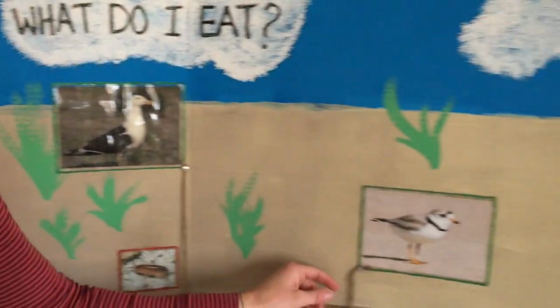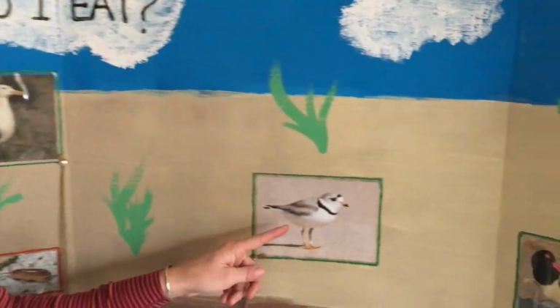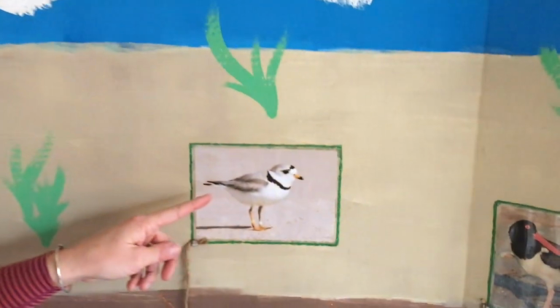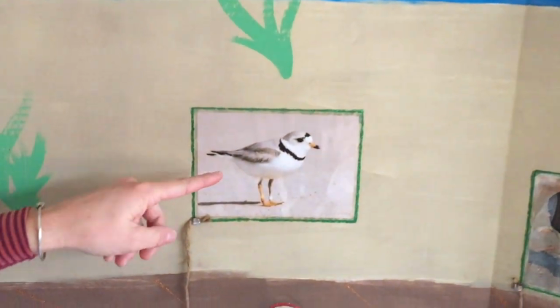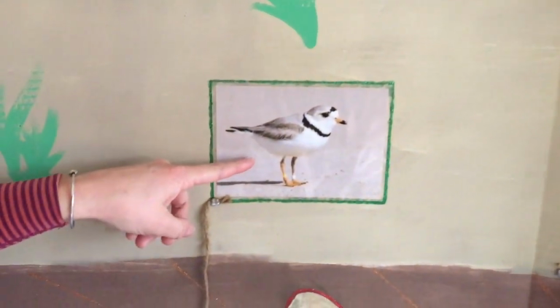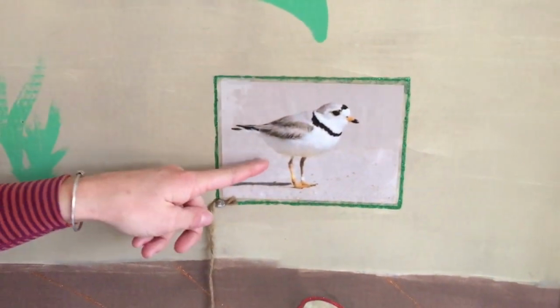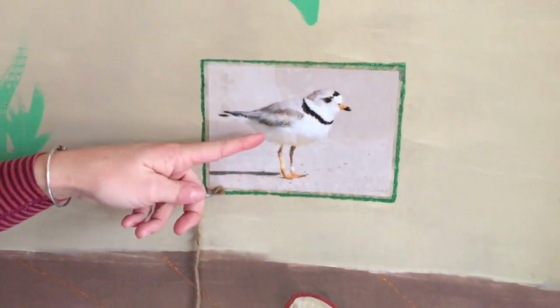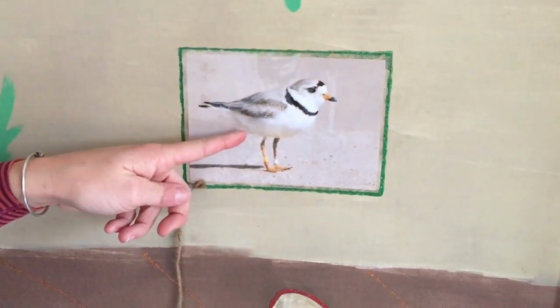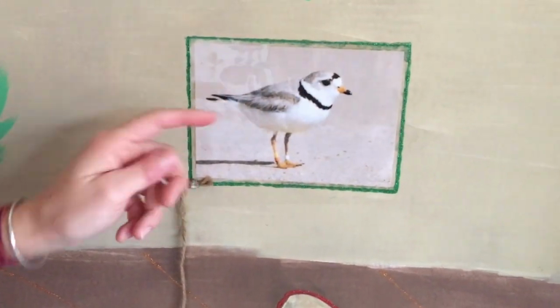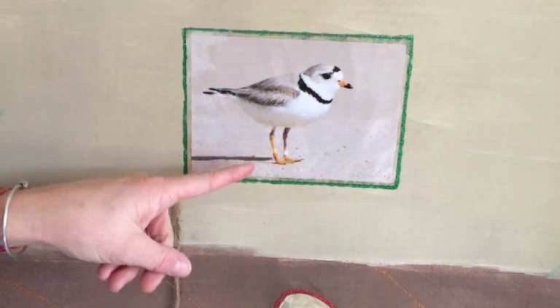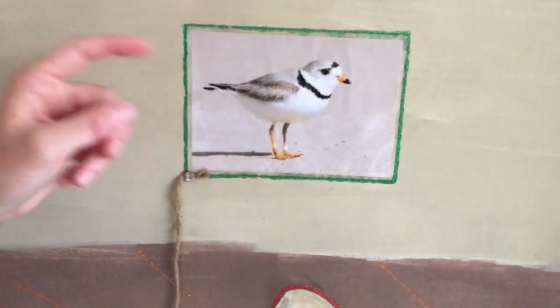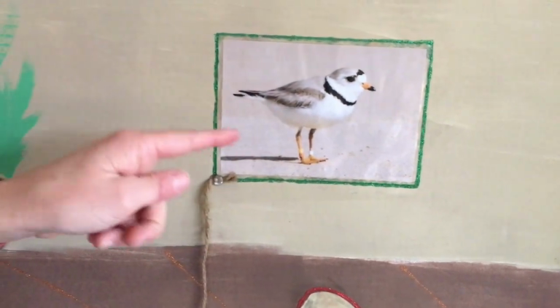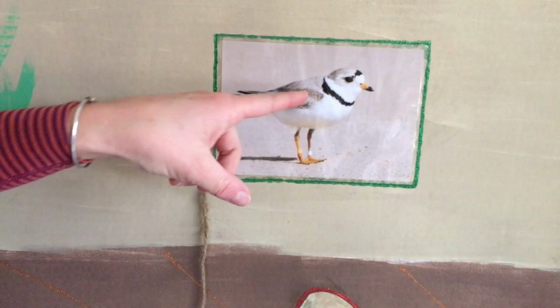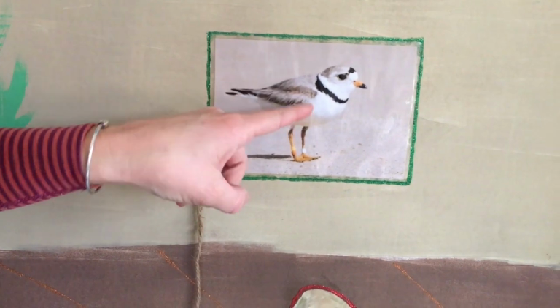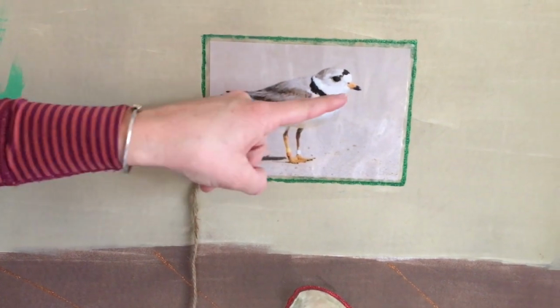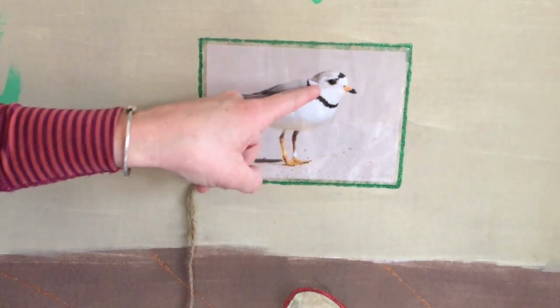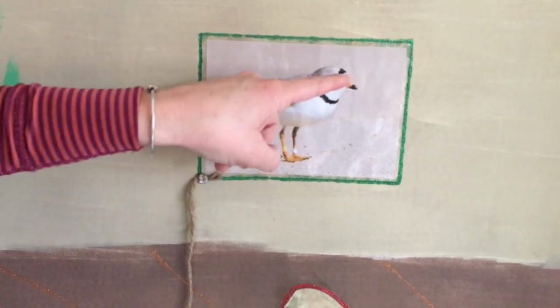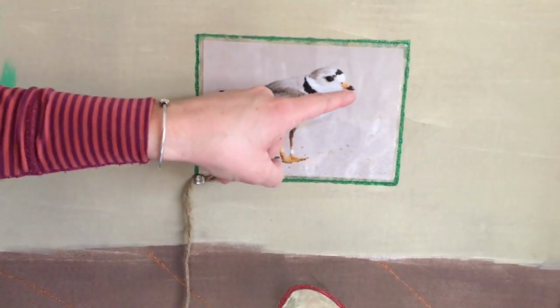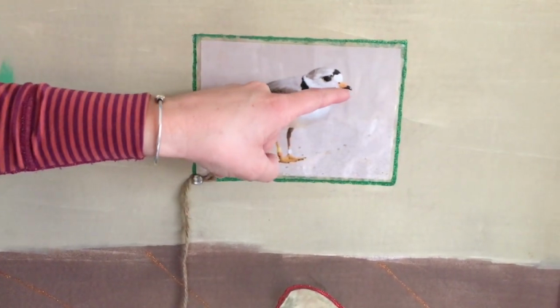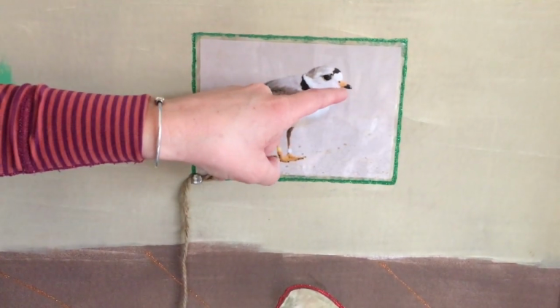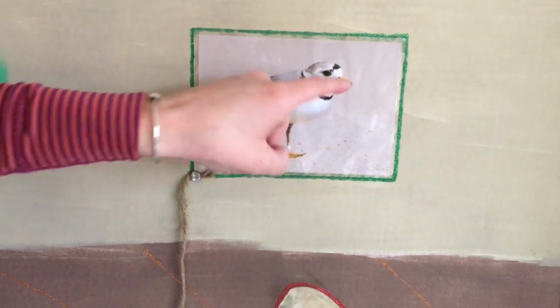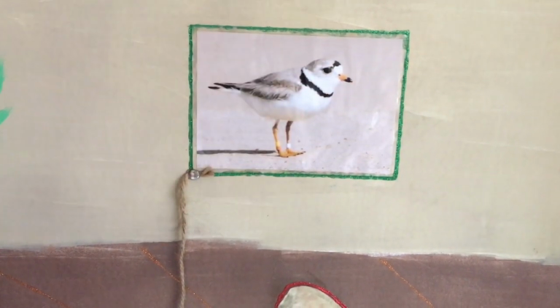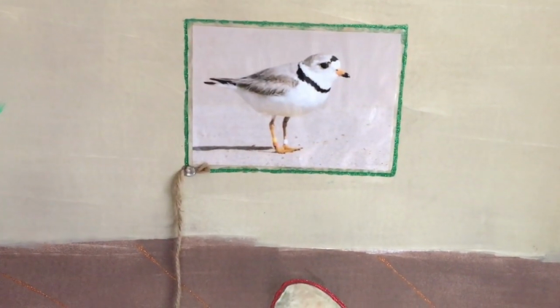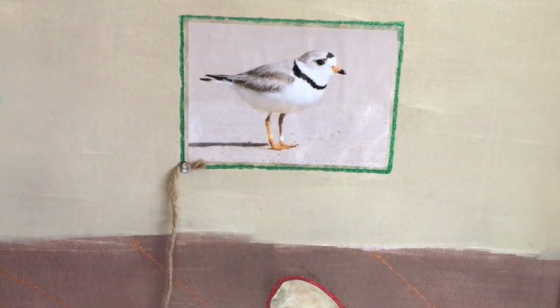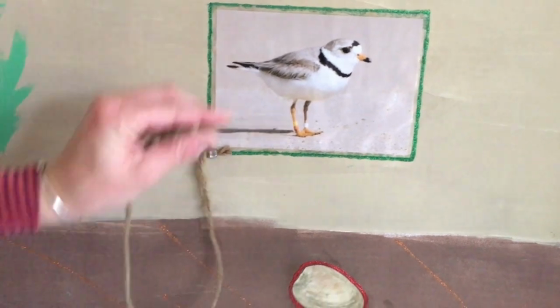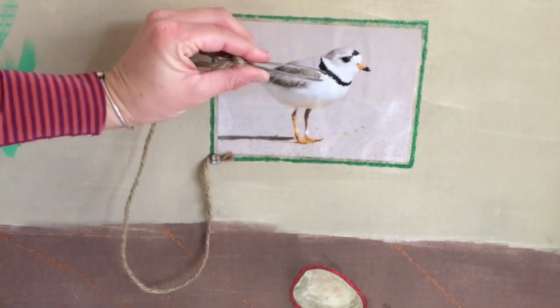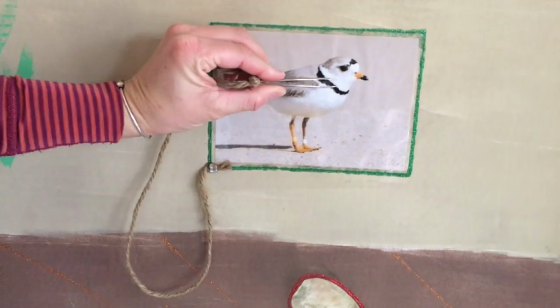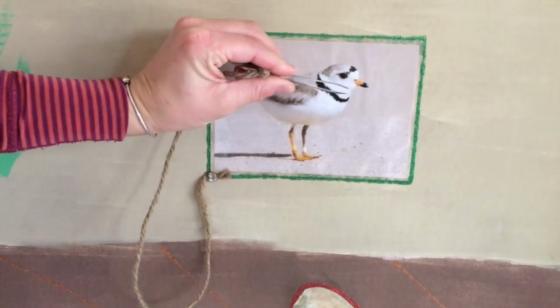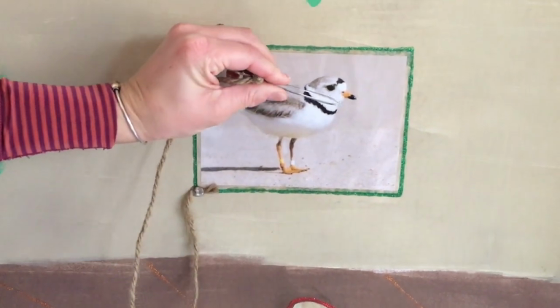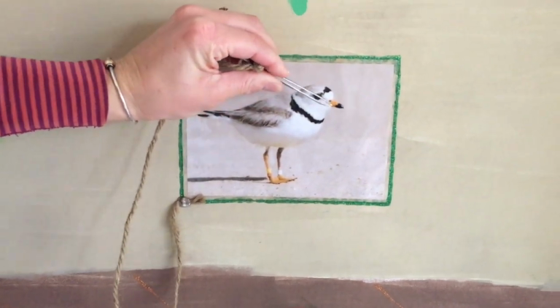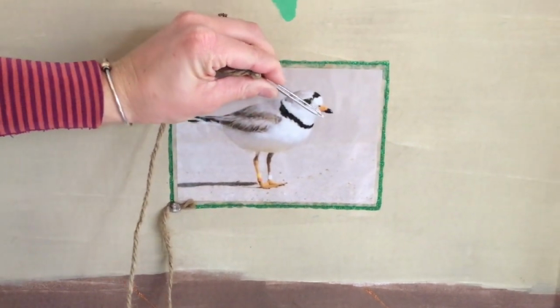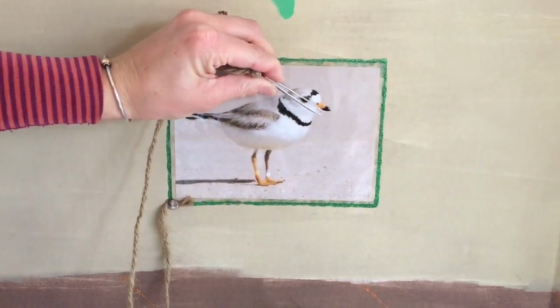Next we have the piping plover. This photo isn't to scale, but the plover is very small and it has a small, small beak — right there — just like a pair of tweezers.